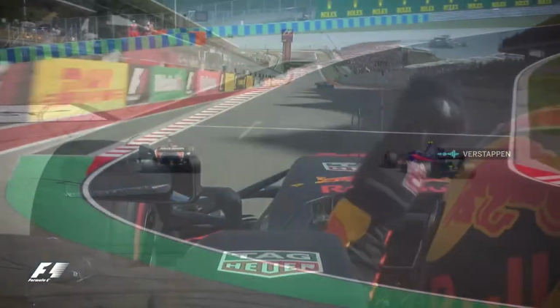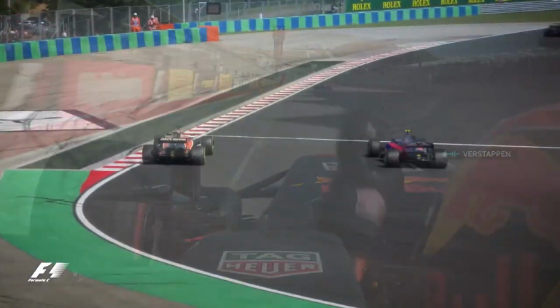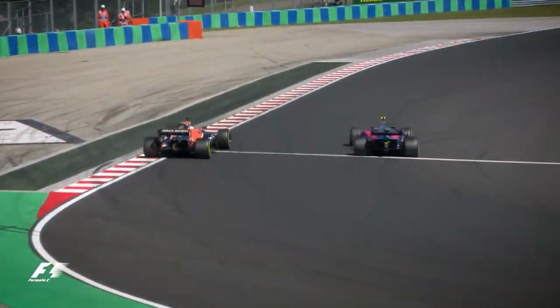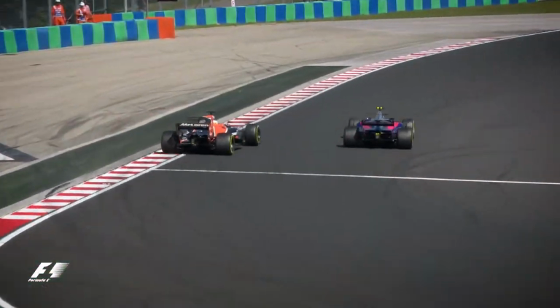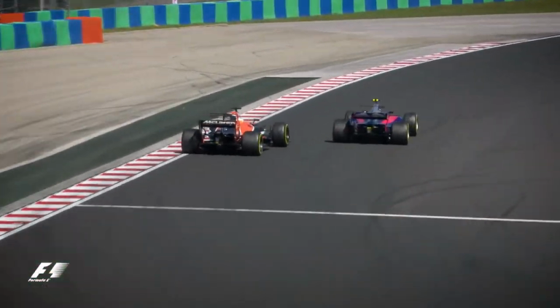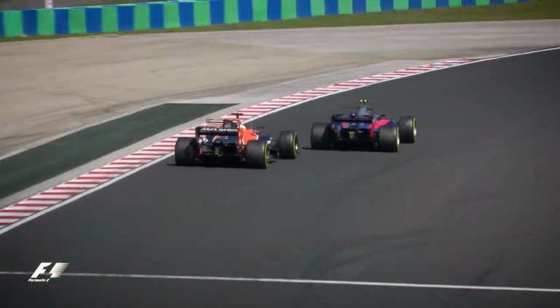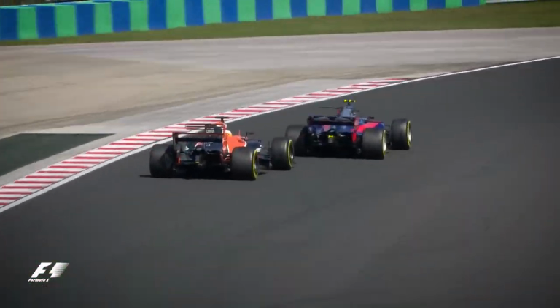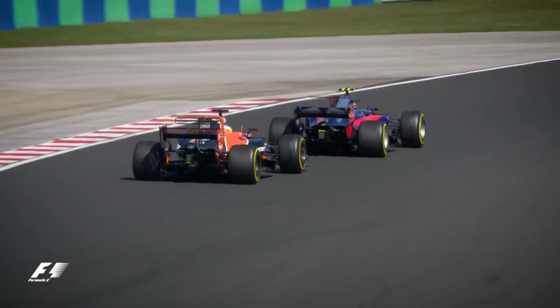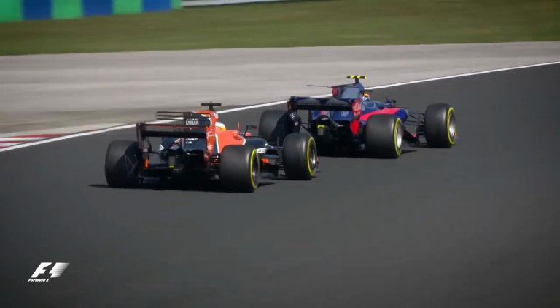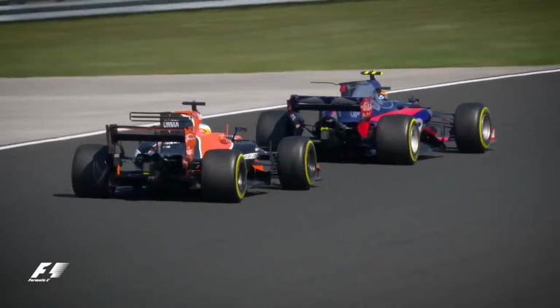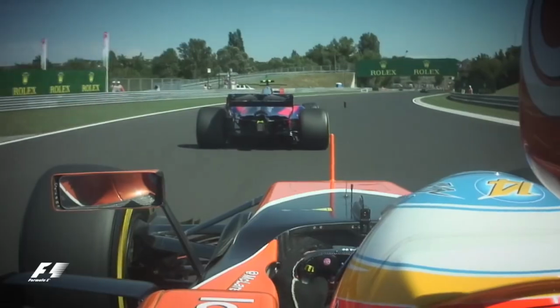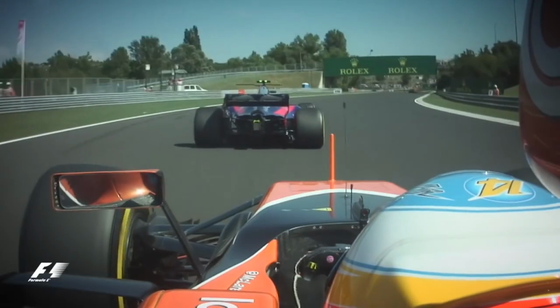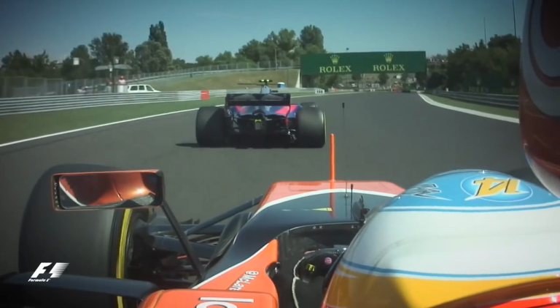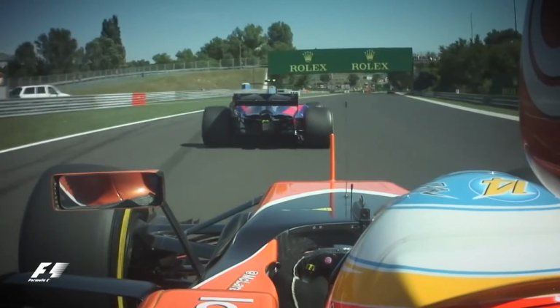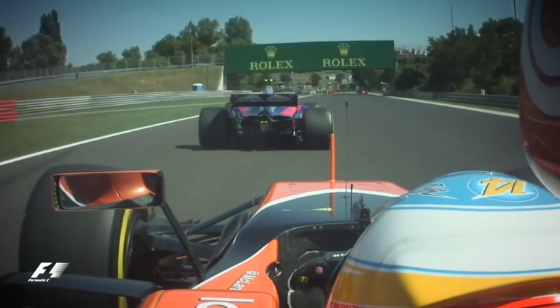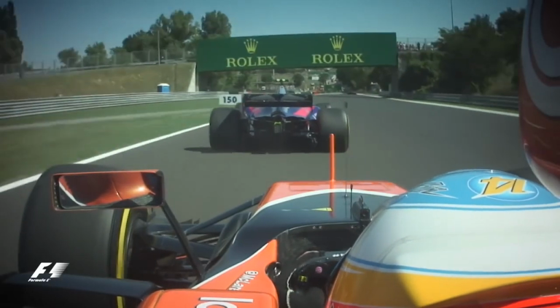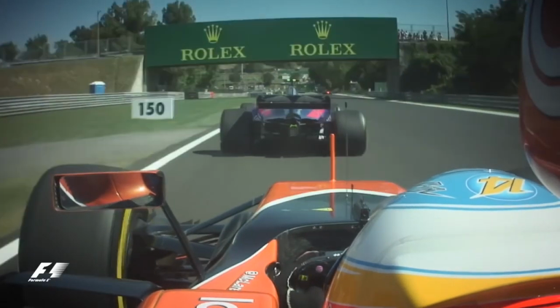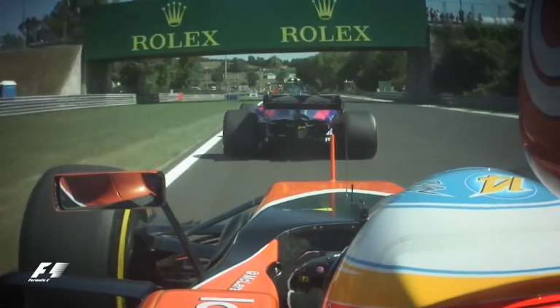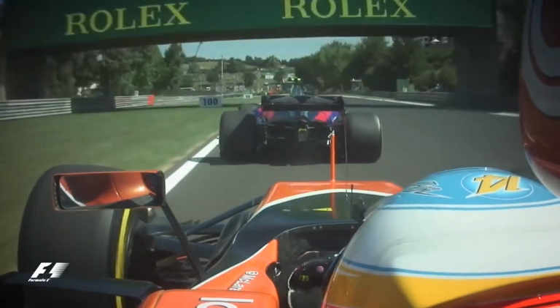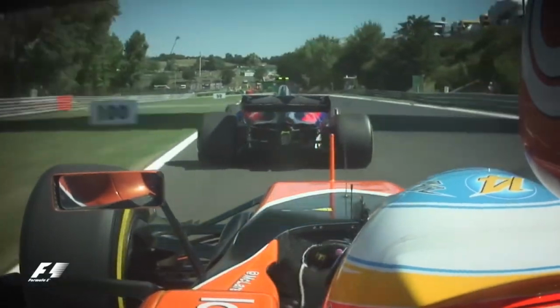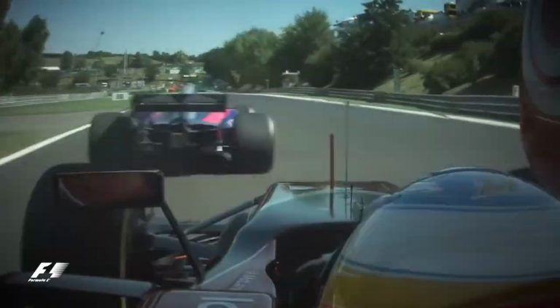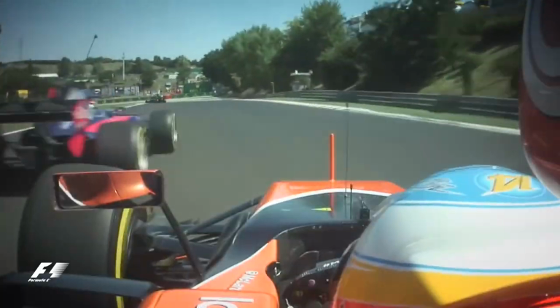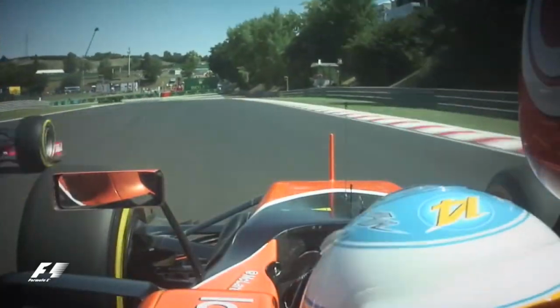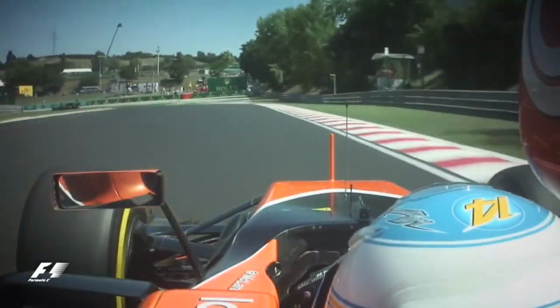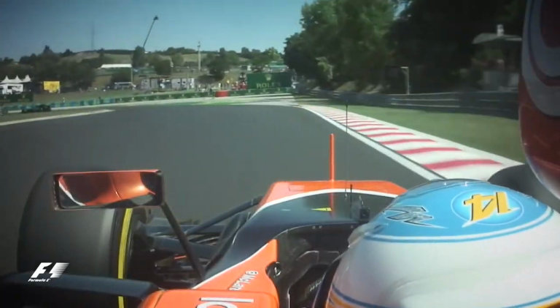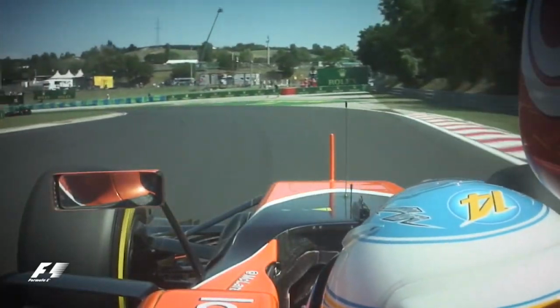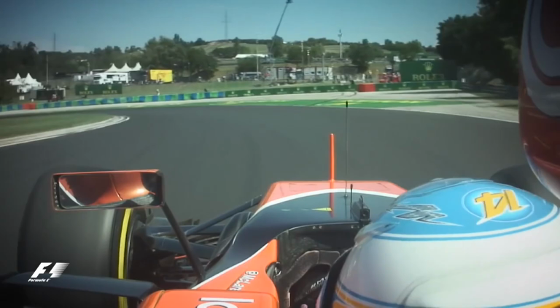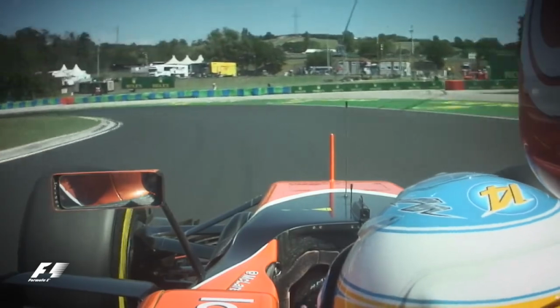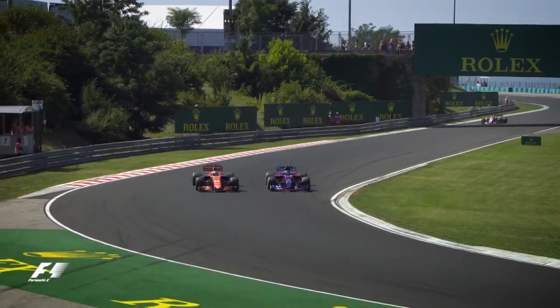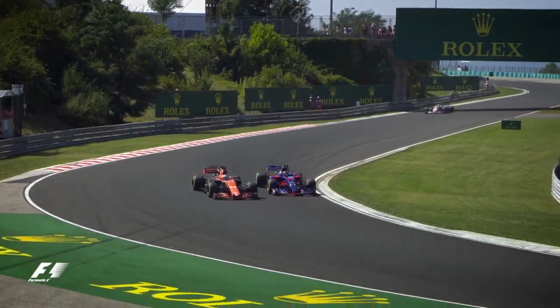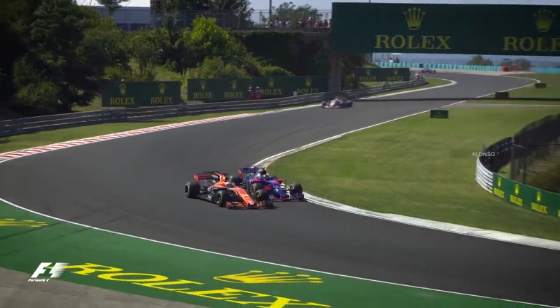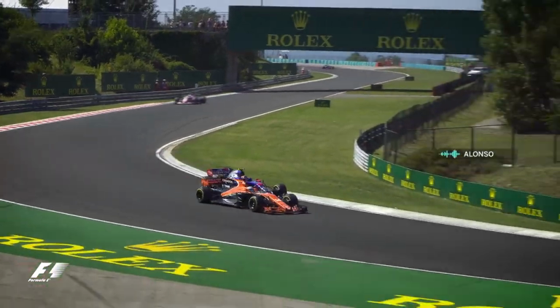Fixed back, and then you have the DRS down towards turn two. And Alonso round the outside — beautiful stuff there.